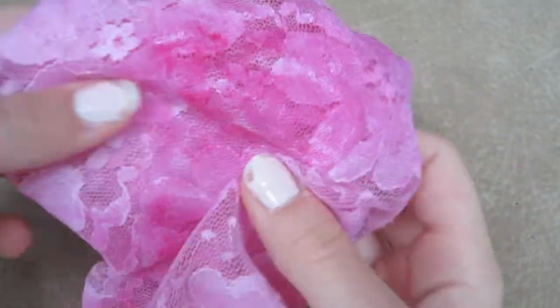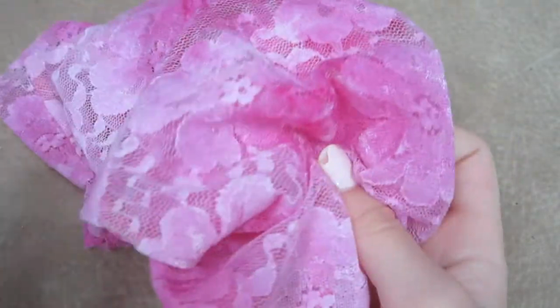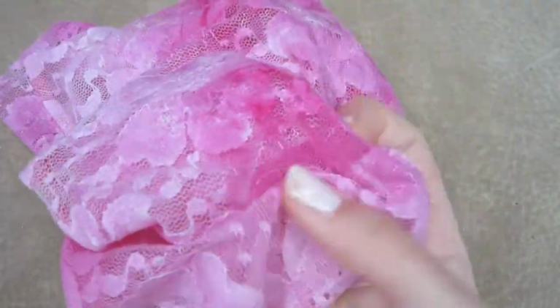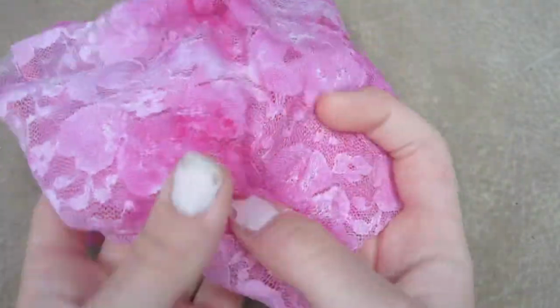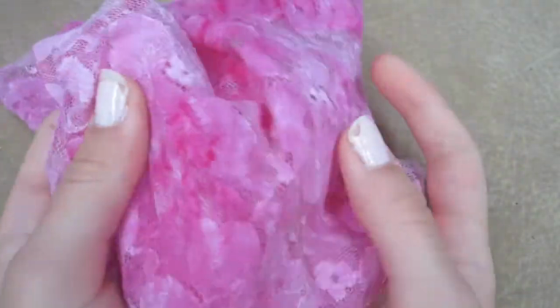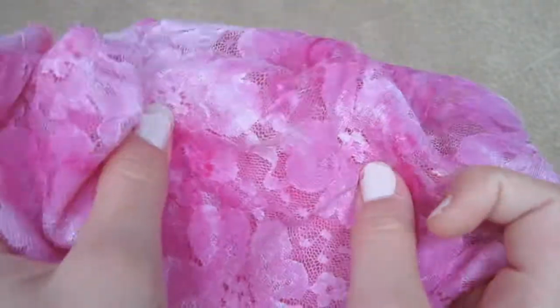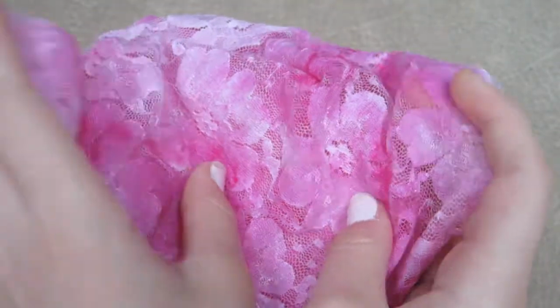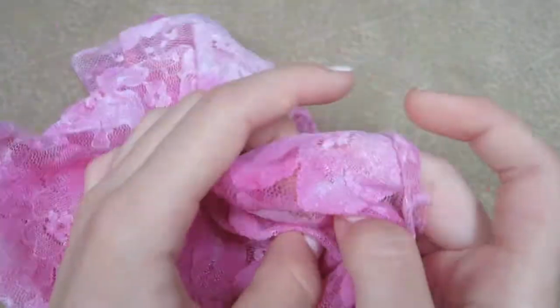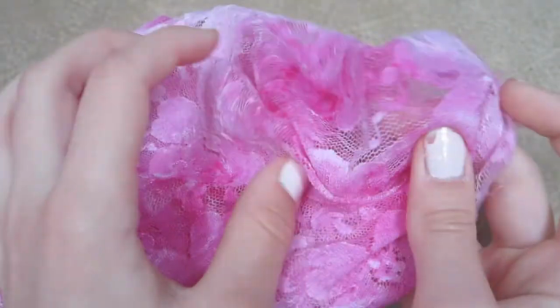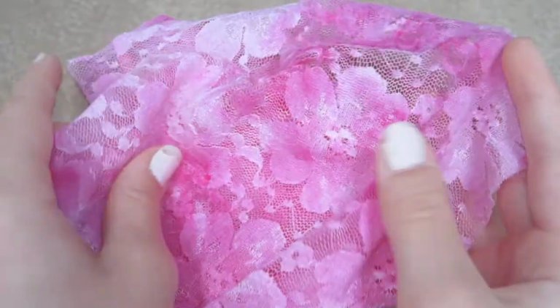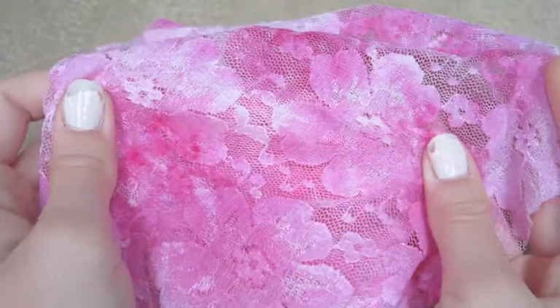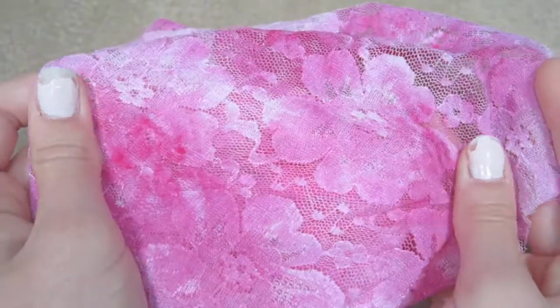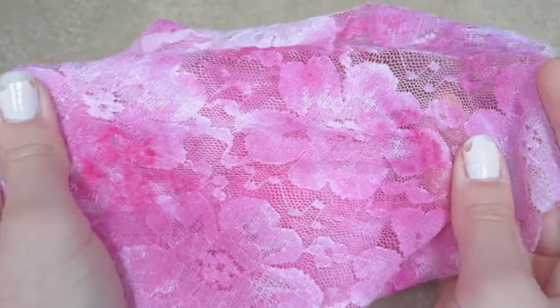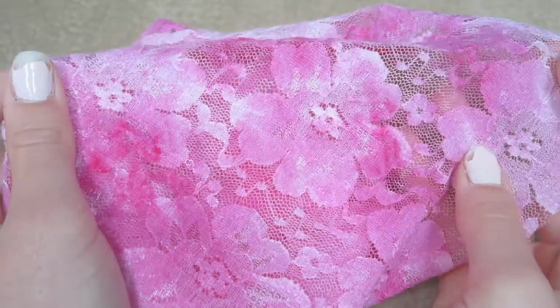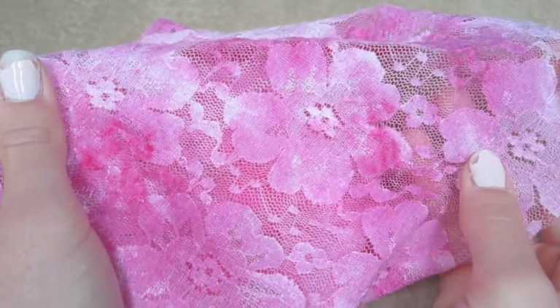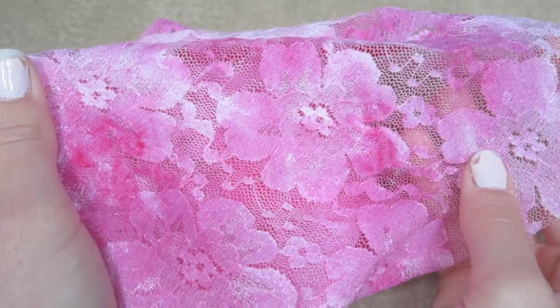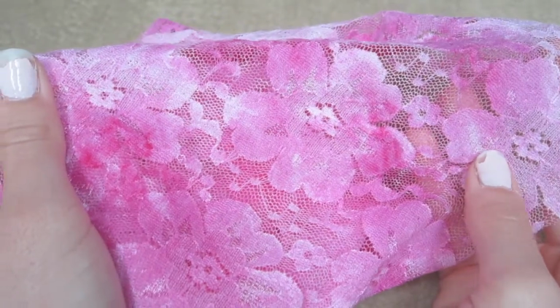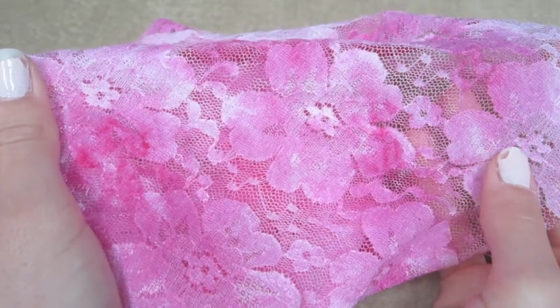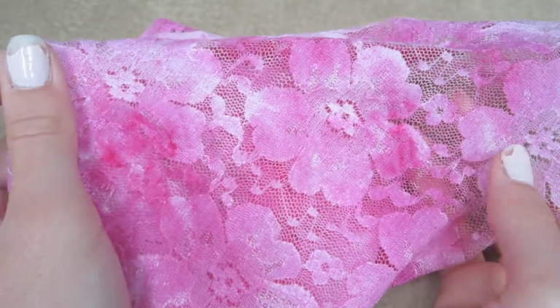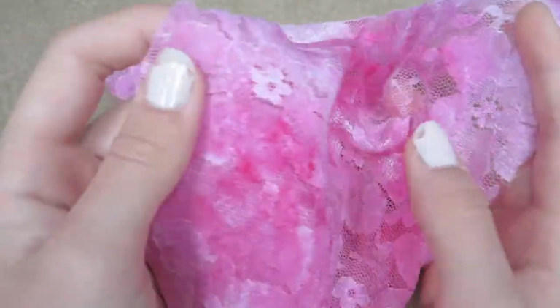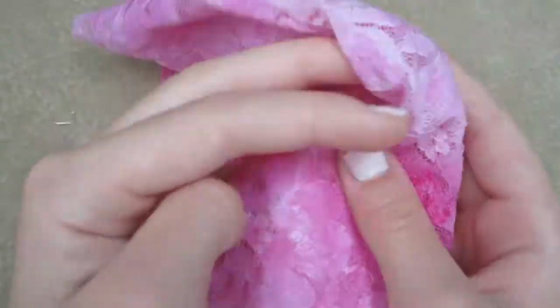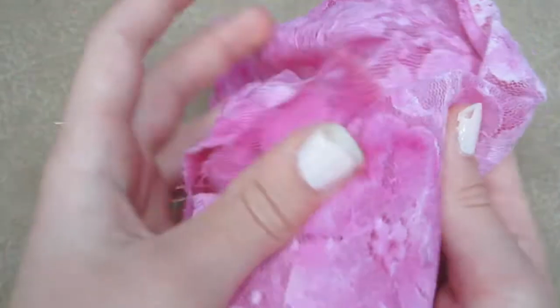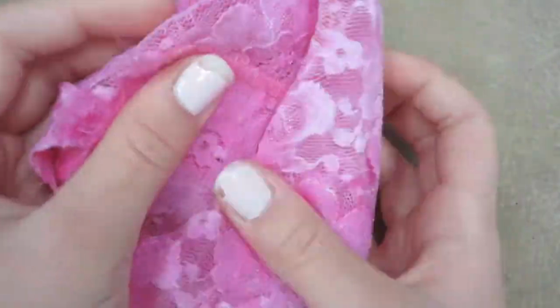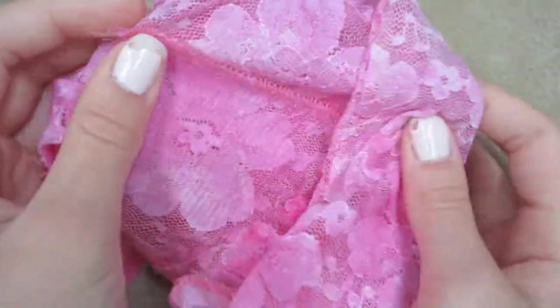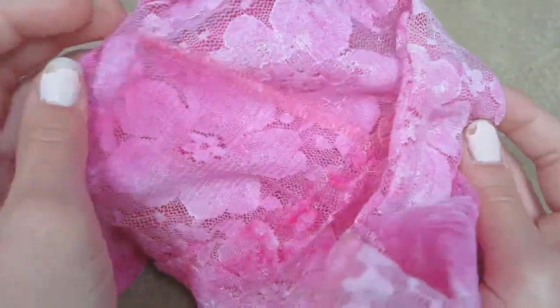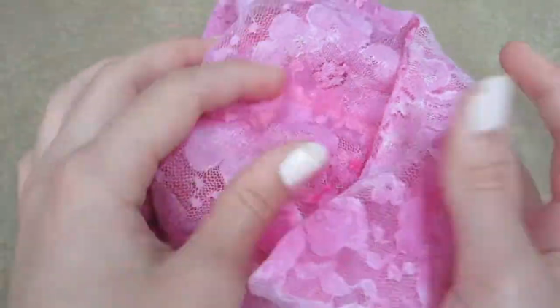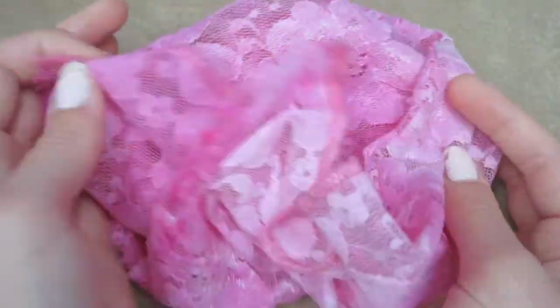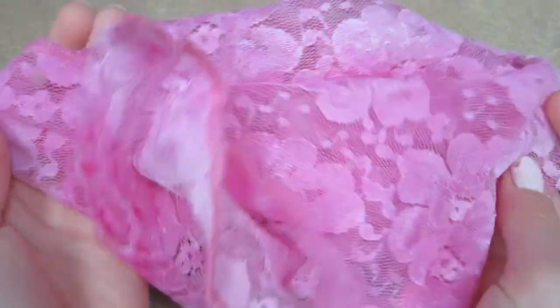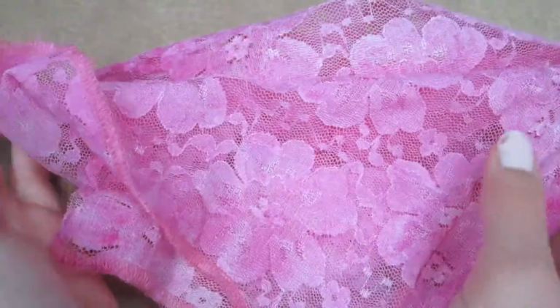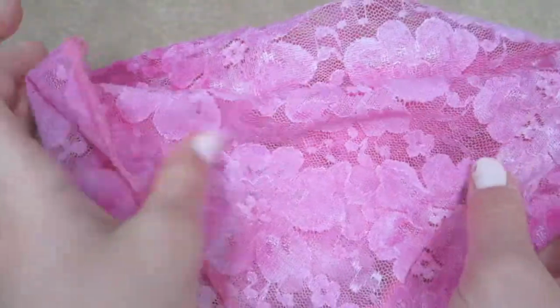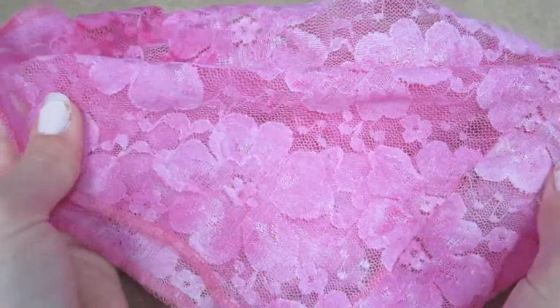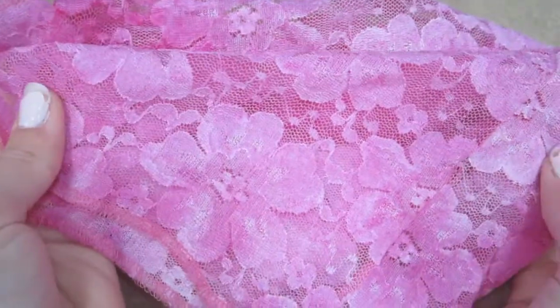This isn't a specific item but I've been really loving lace lately. This lace is pink but I've been using lots of different kinds and I just think lace is super super cute.